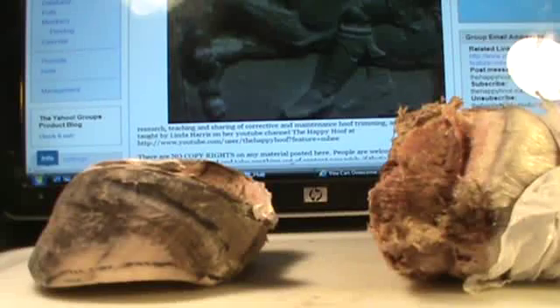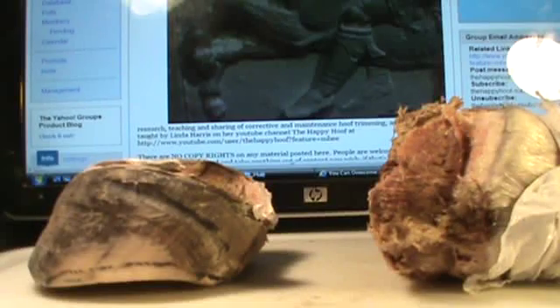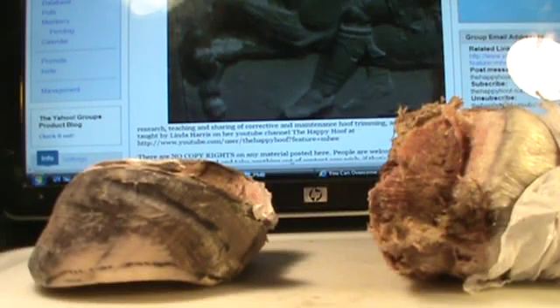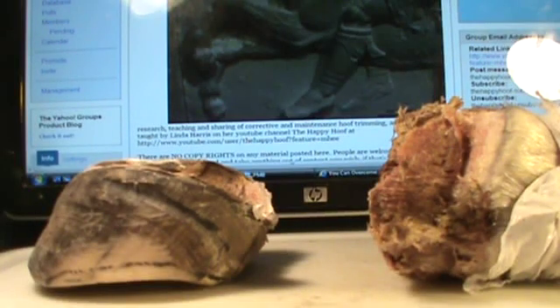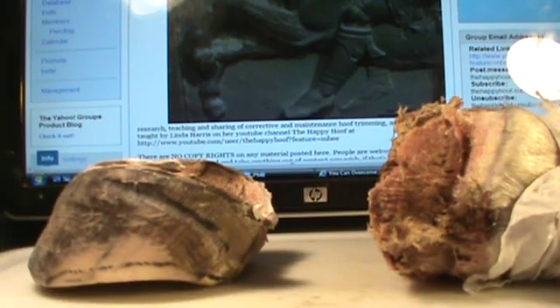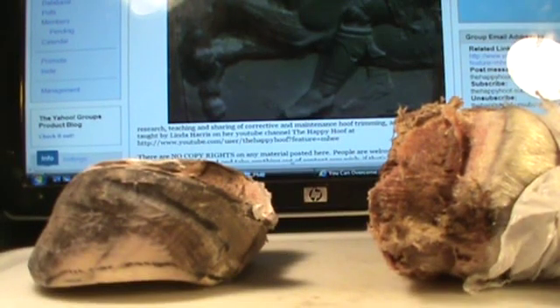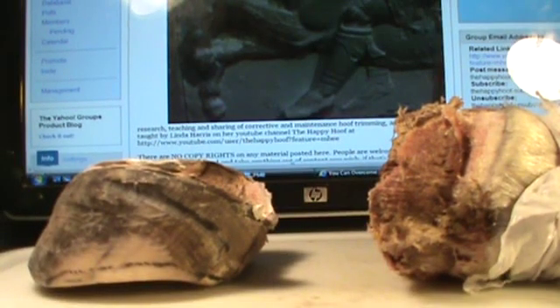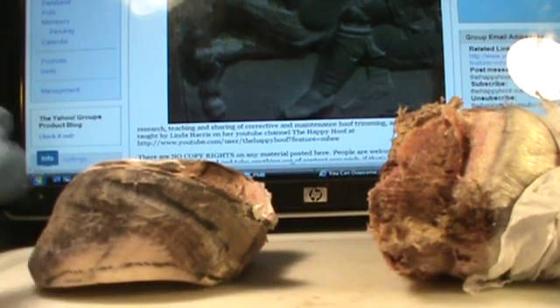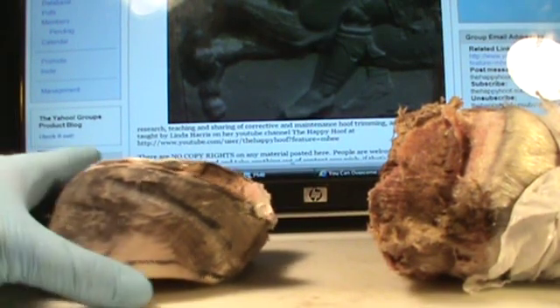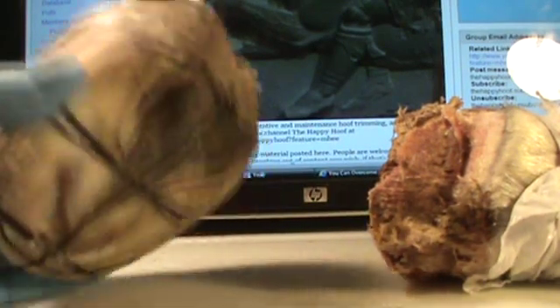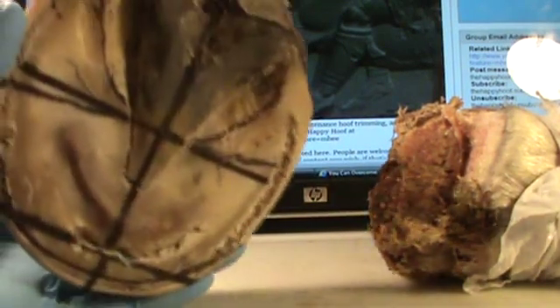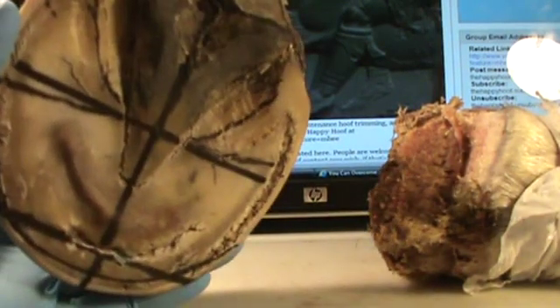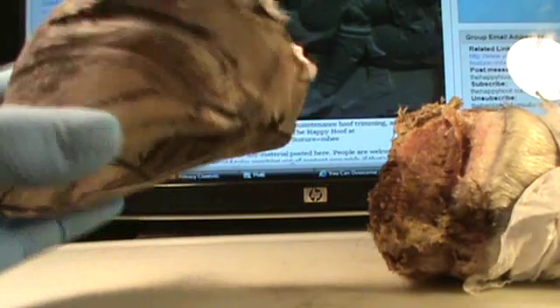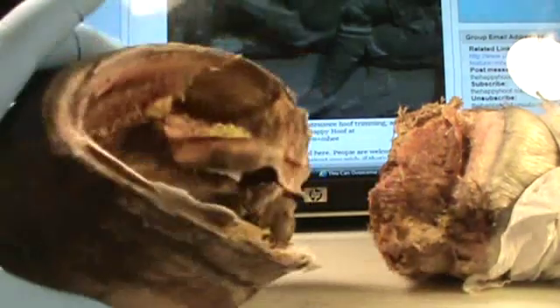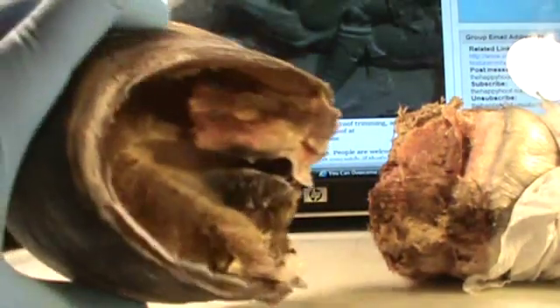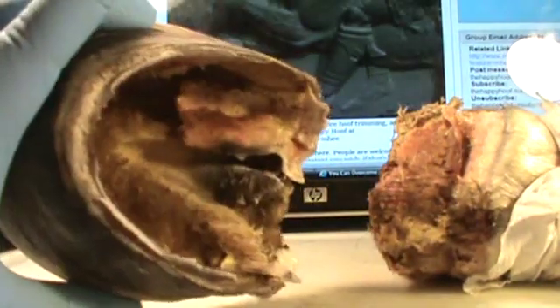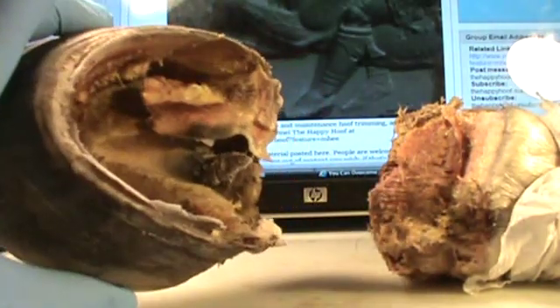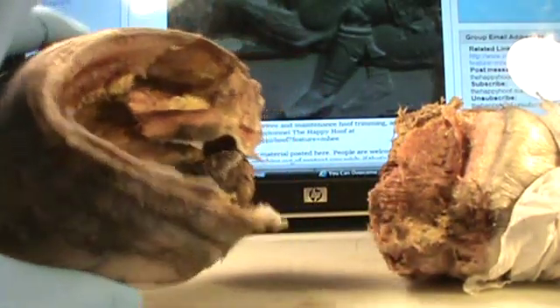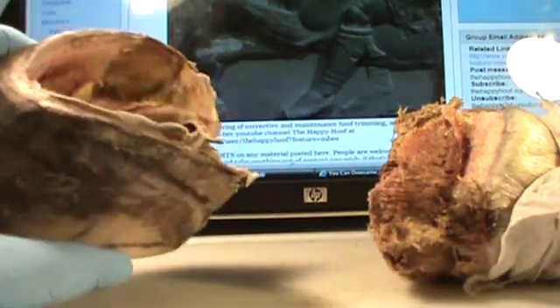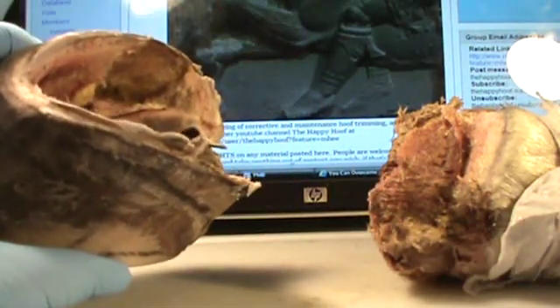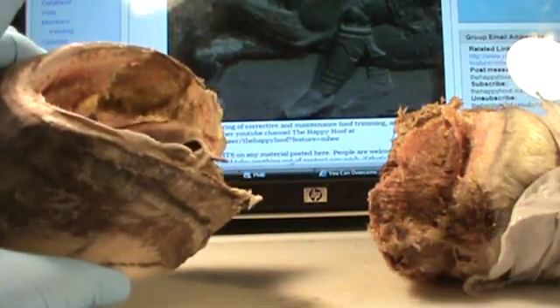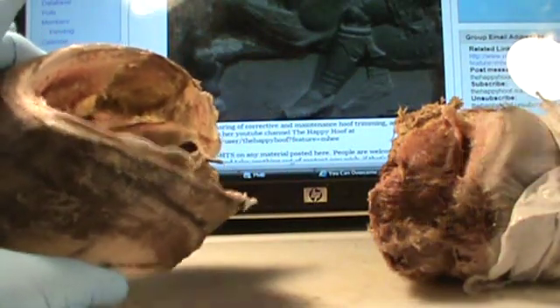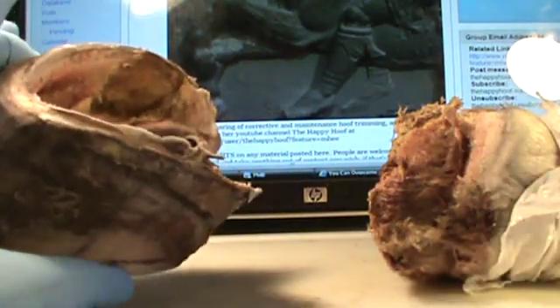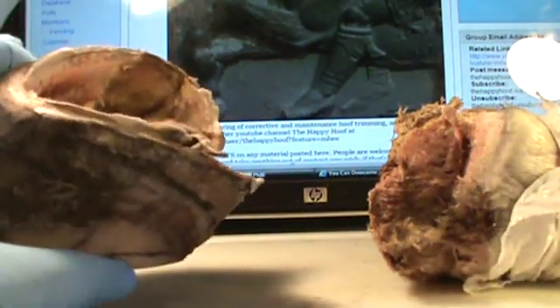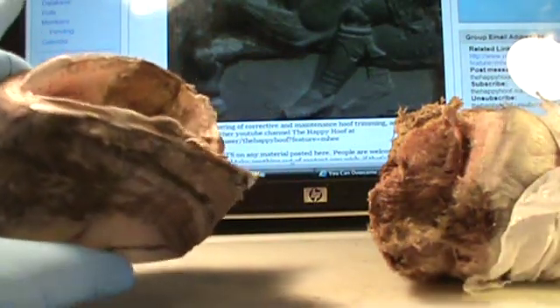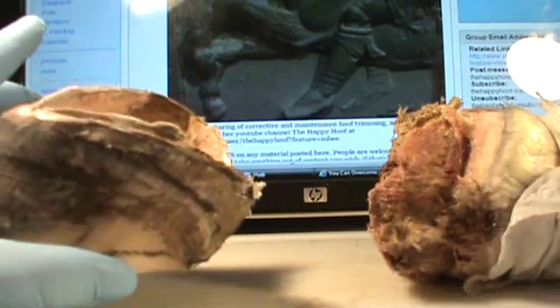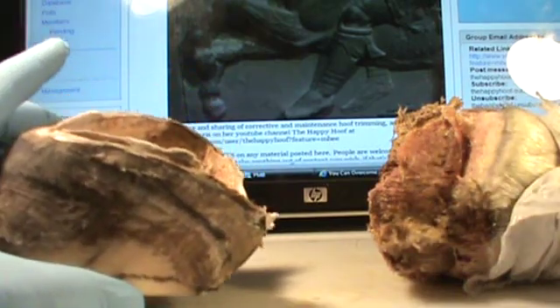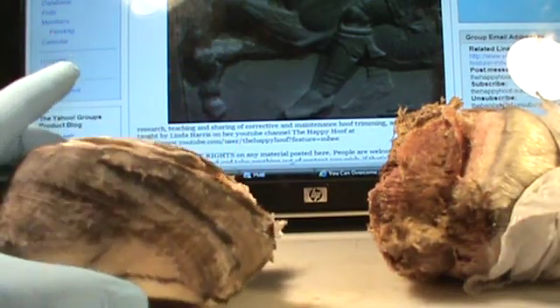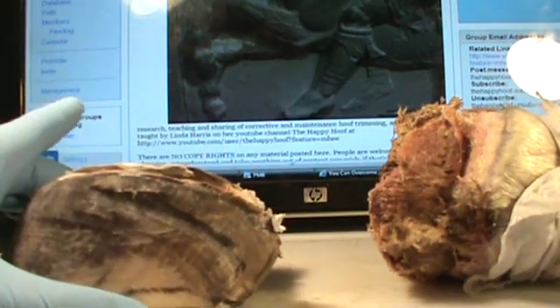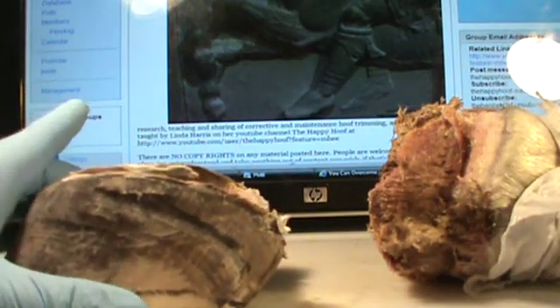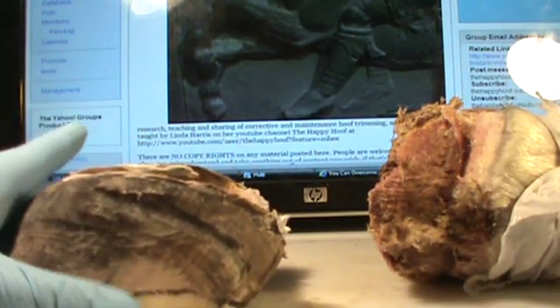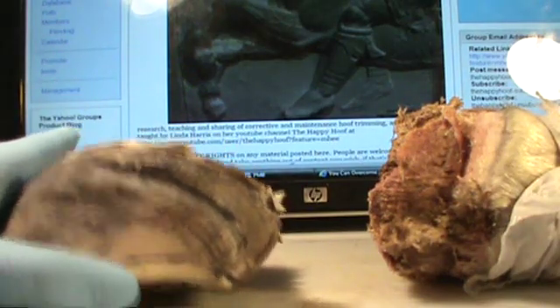I finally pulled the hoof capsule off a Cat Dancer here, and it's pretty rank, so this is going to be a quick video because this thing's been frozen and unfroze about a hundred times.